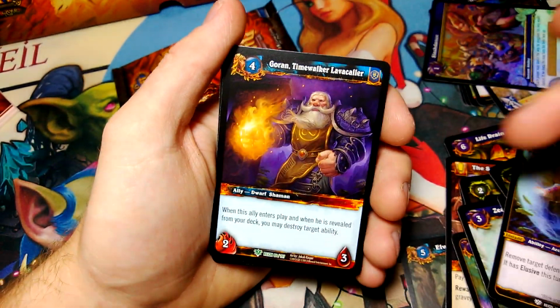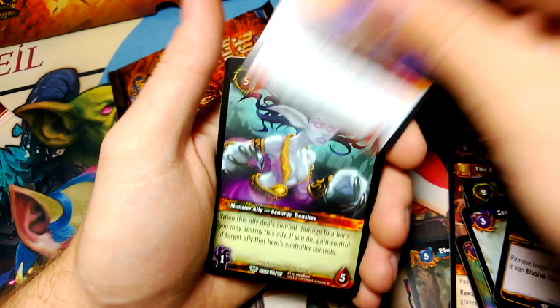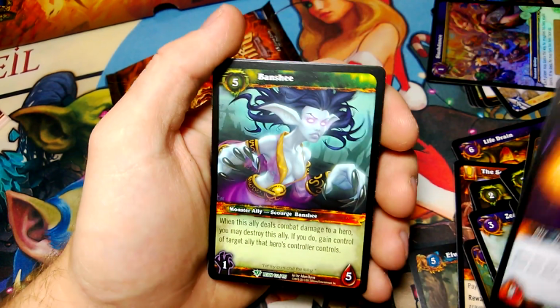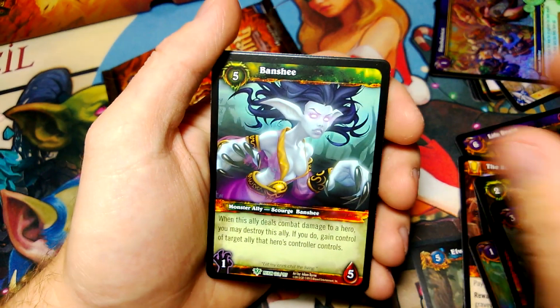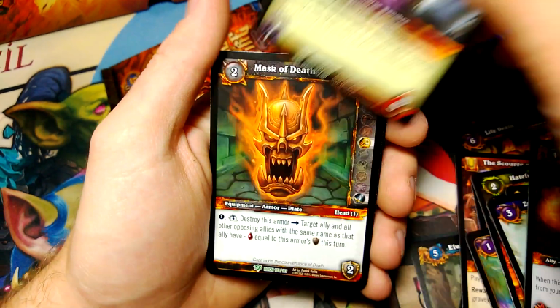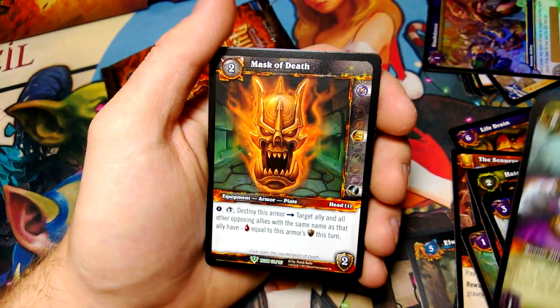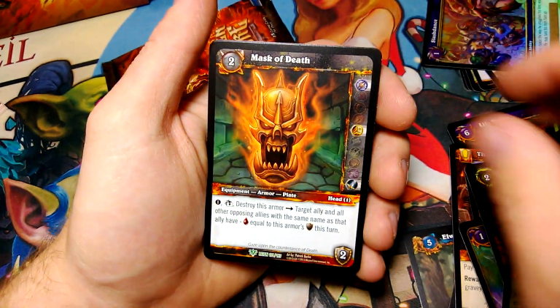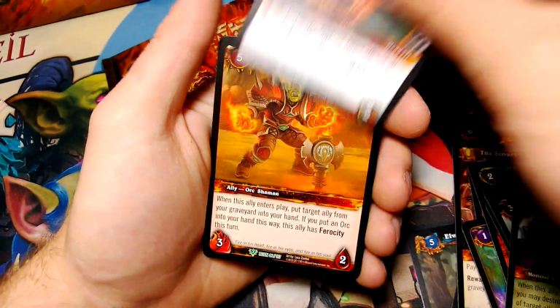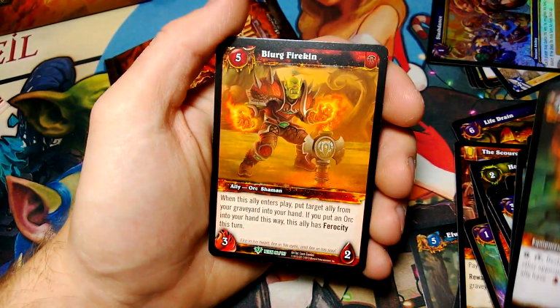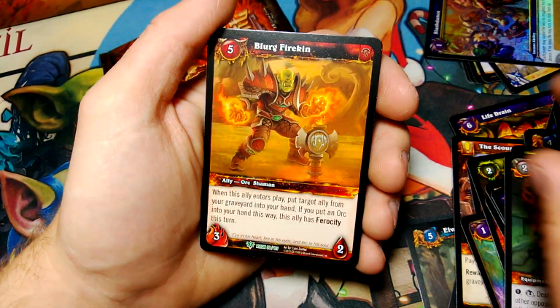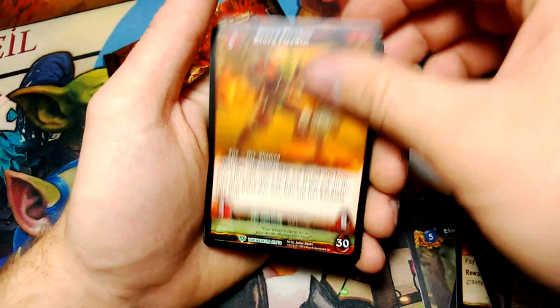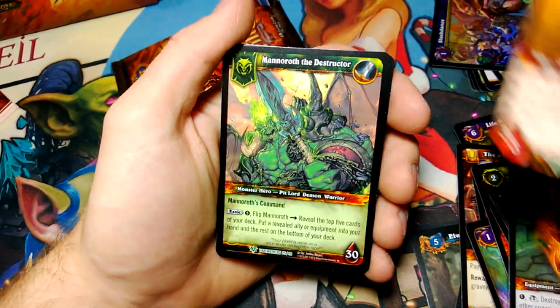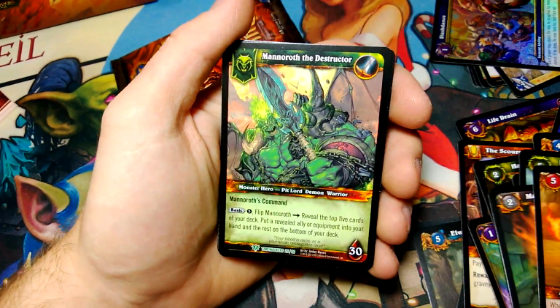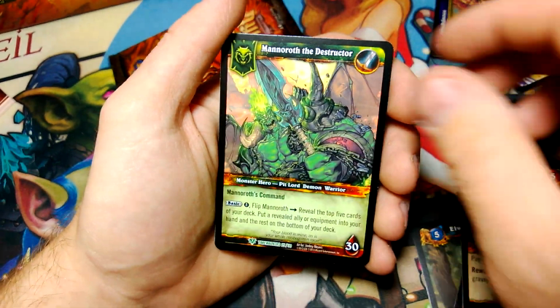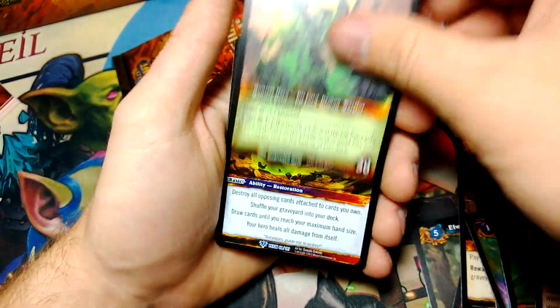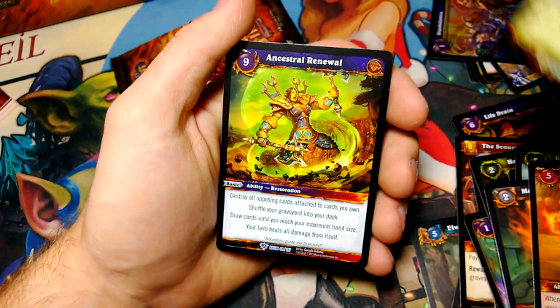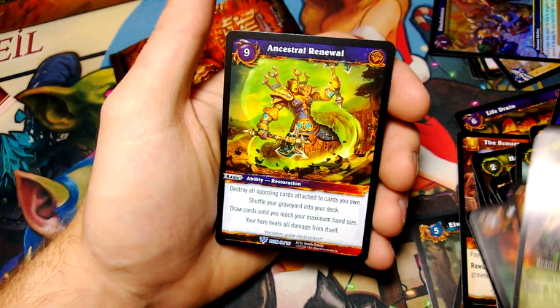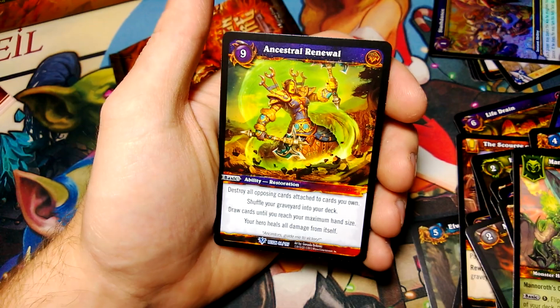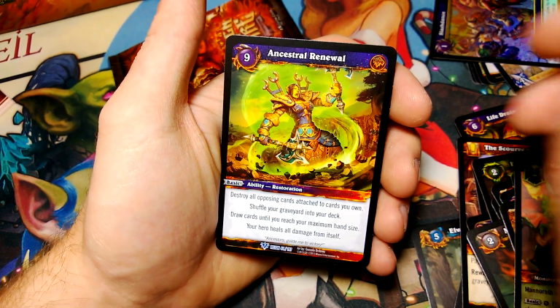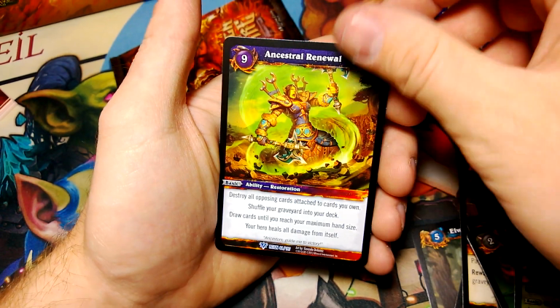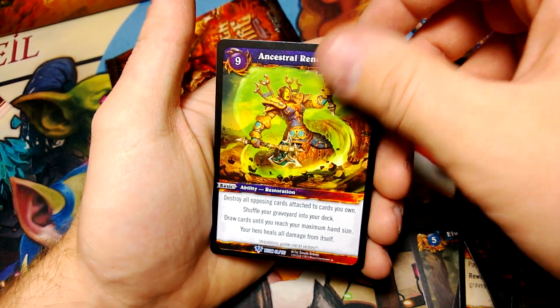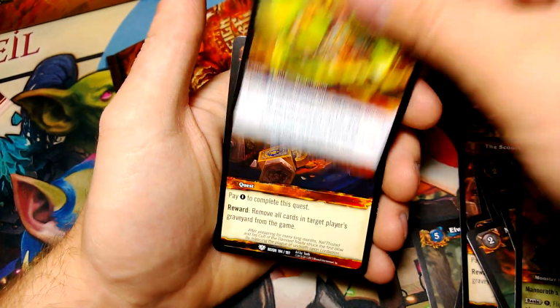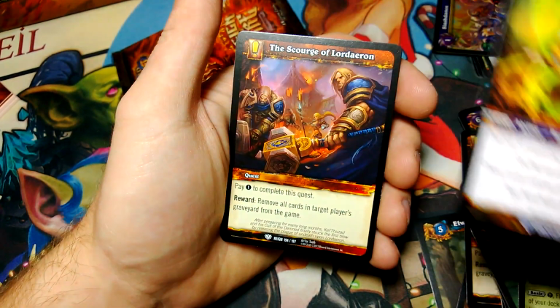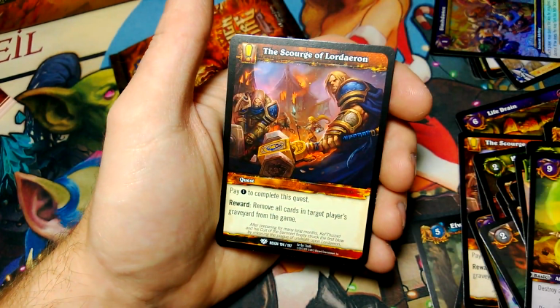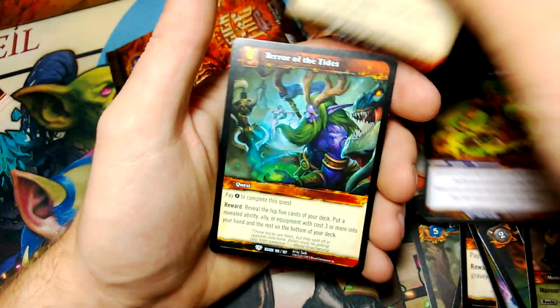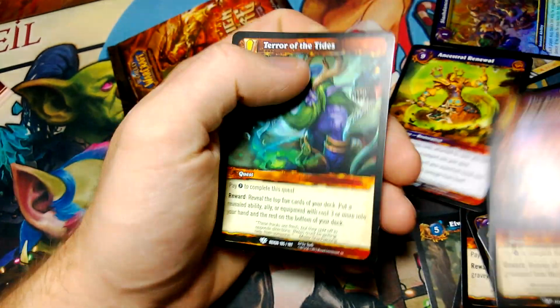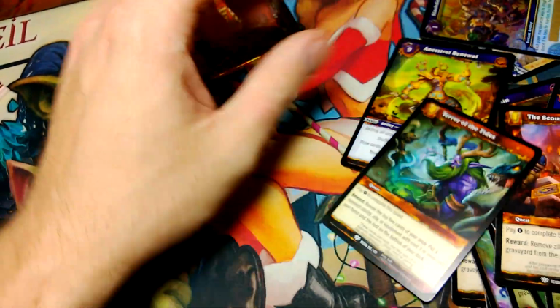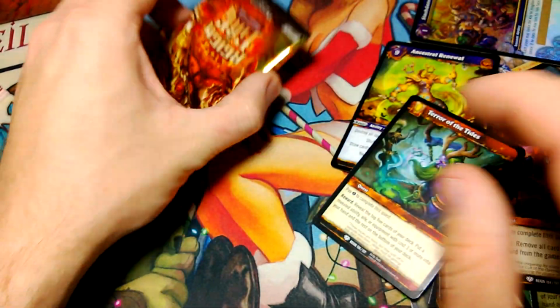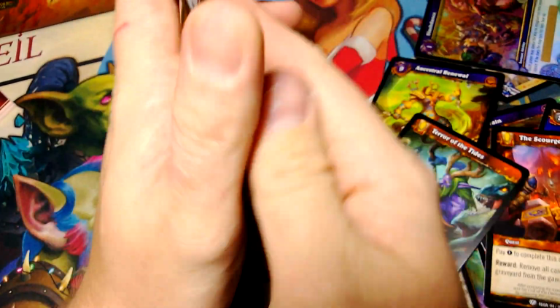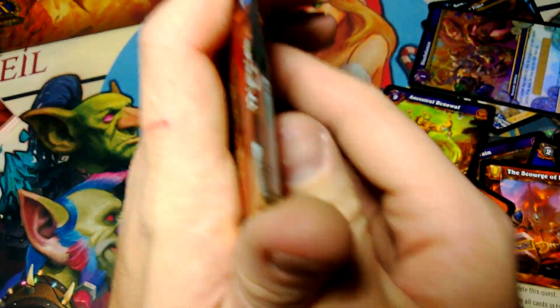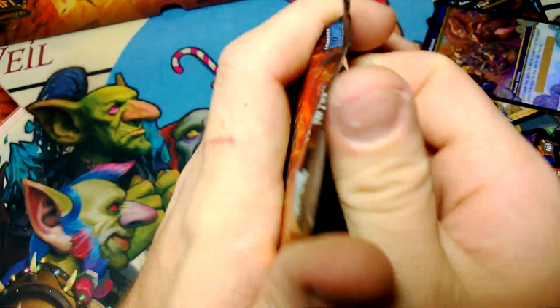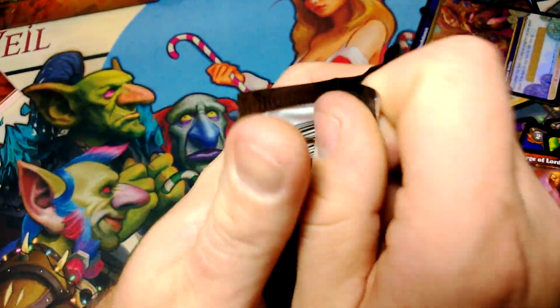Gorwyn, Timewalker, Banshee, Mask of Death, Blur, Firekin, Marath Destructor, and Ancestral Renewal for the rare. Now I can't talk — last pack!